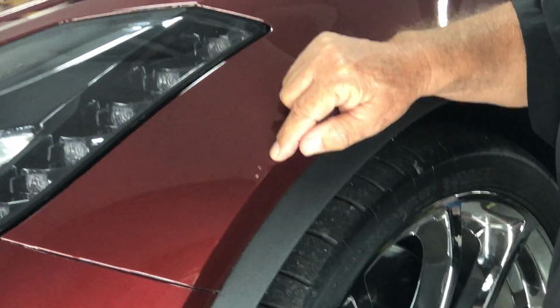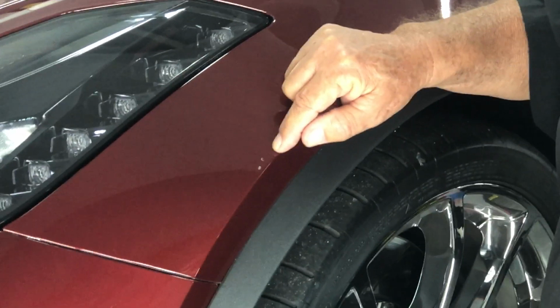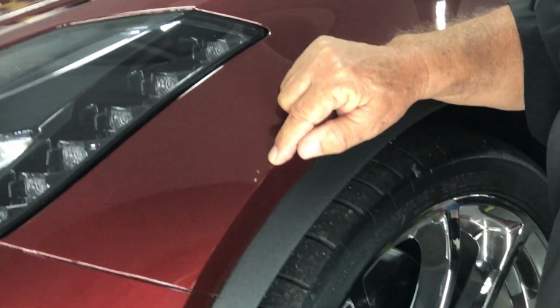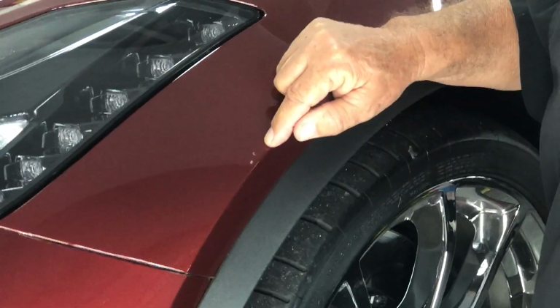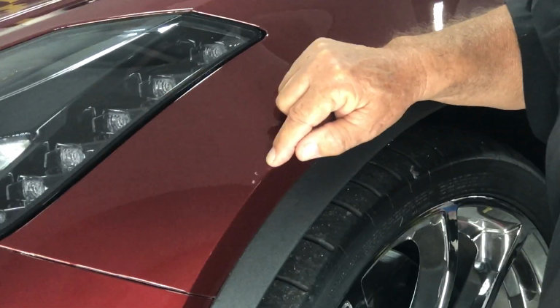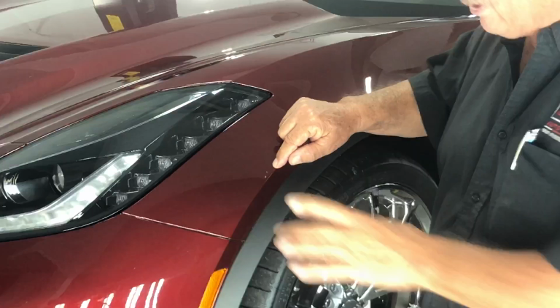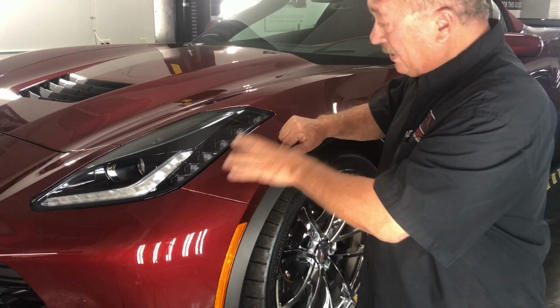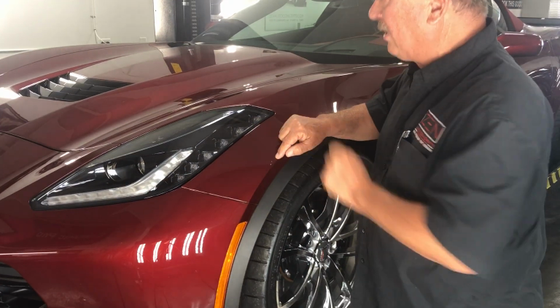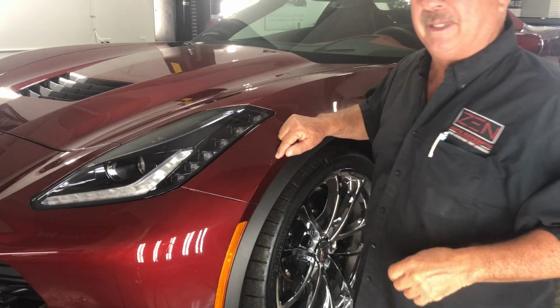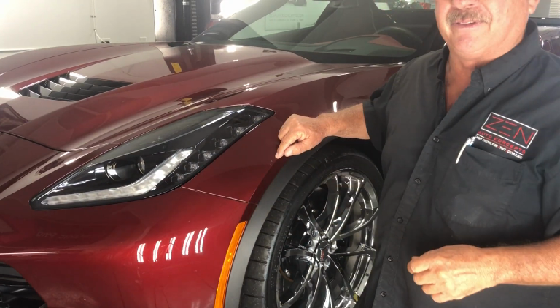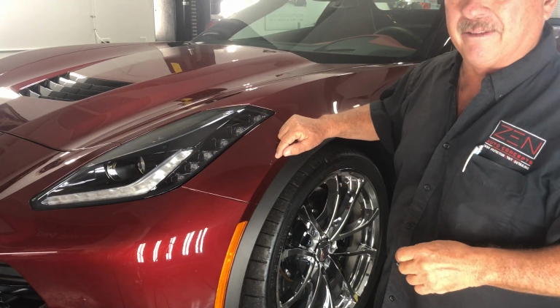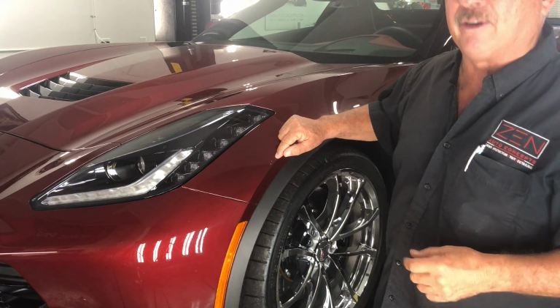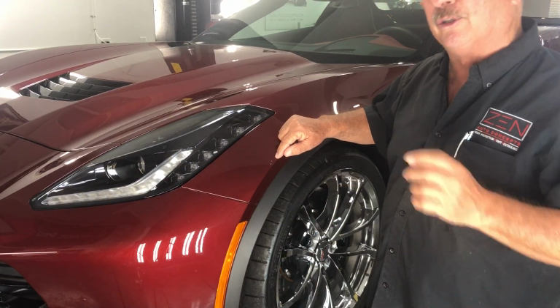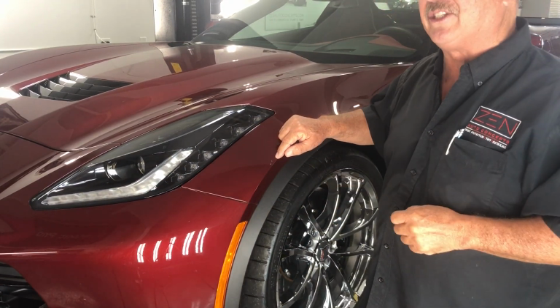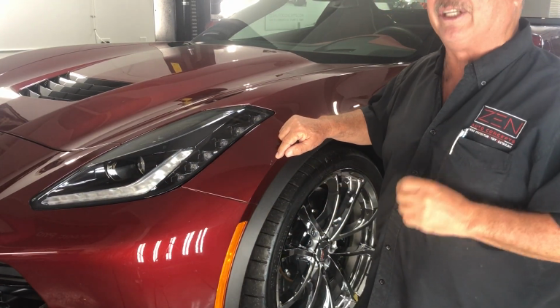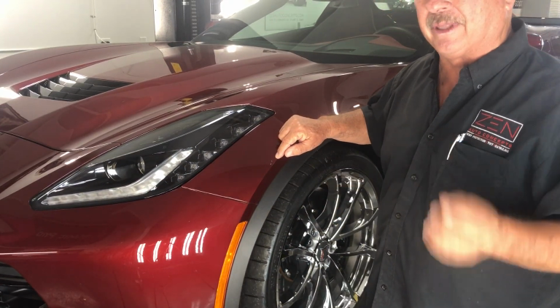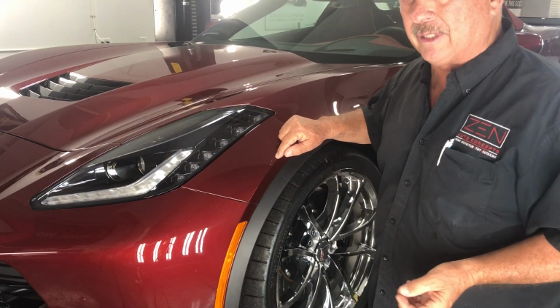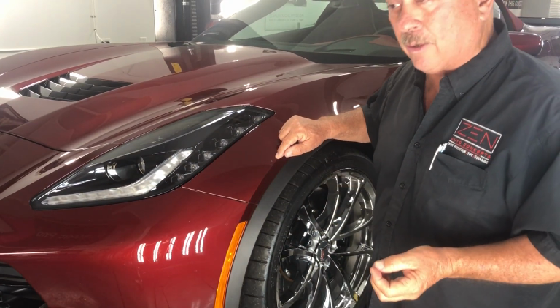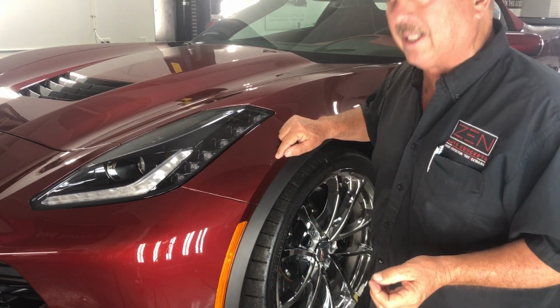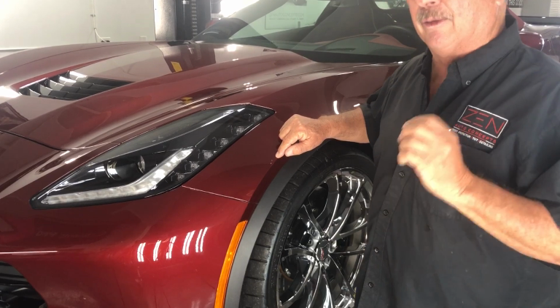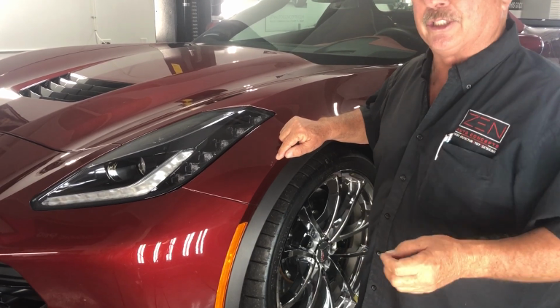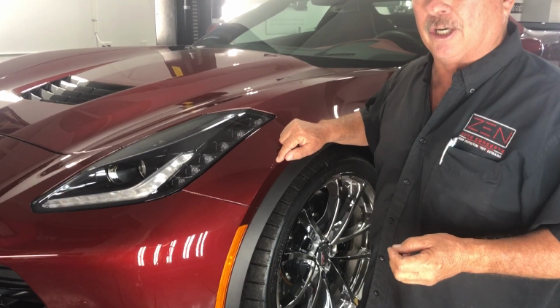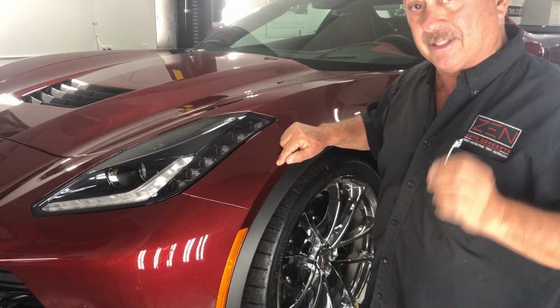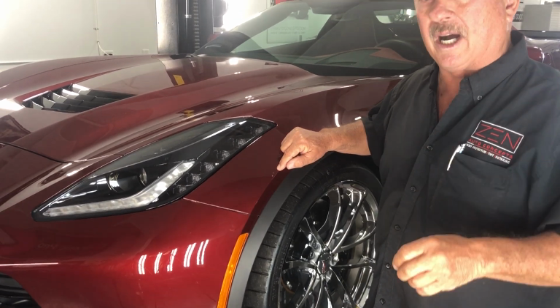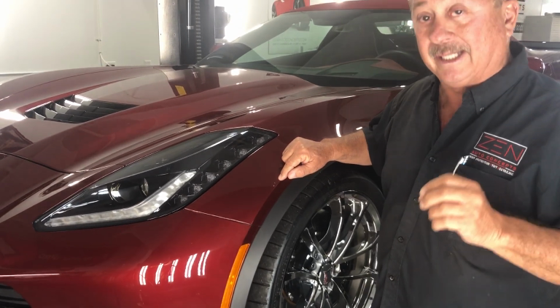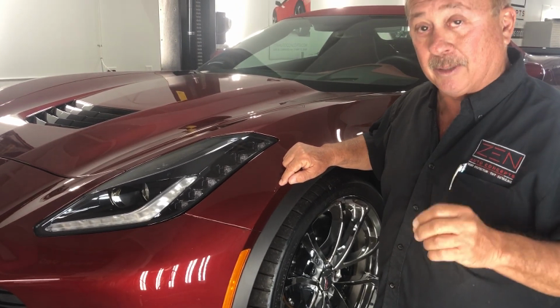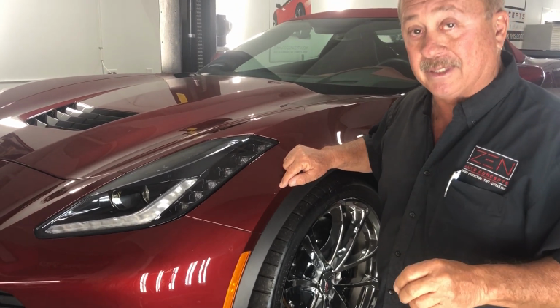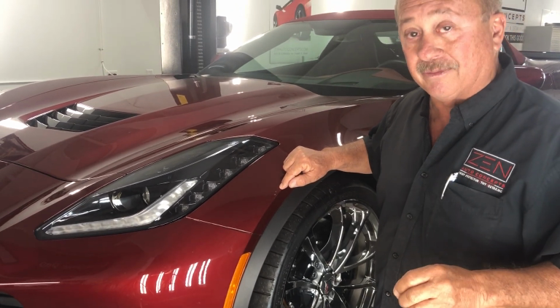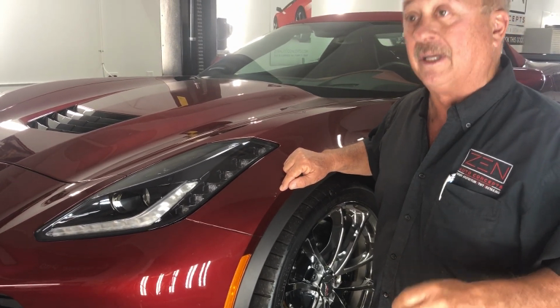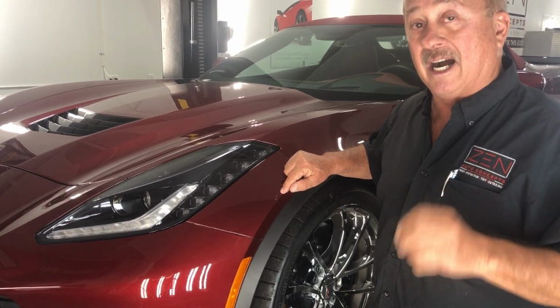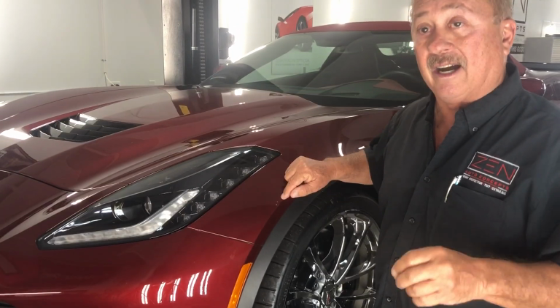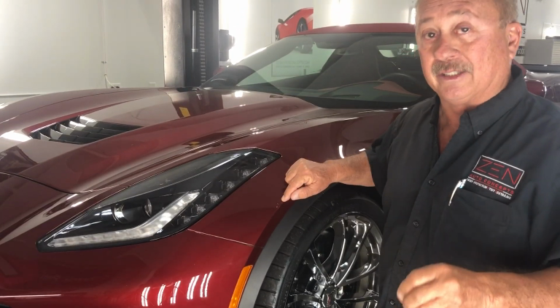it did not damage my paint. I will remove this piece of film on the fender, put a new piece on, re-coat it with our ceramic coatings, and we'll be good to go. But this is why we need XPEL paint protection film on our vehicles.